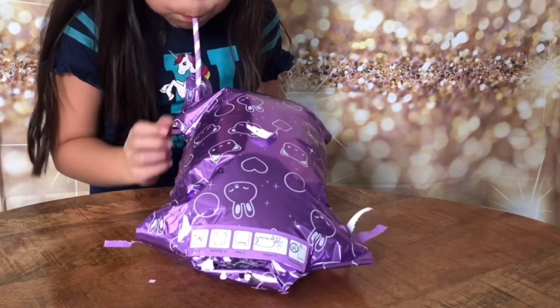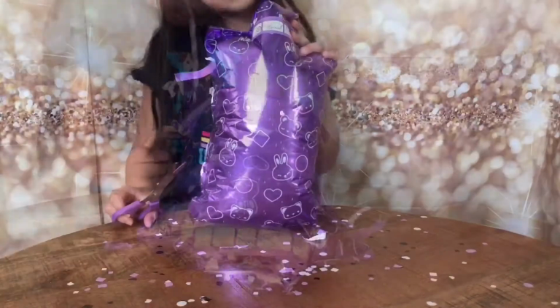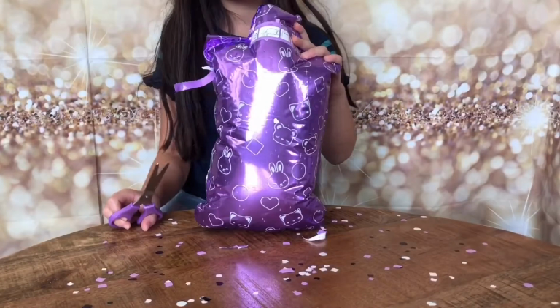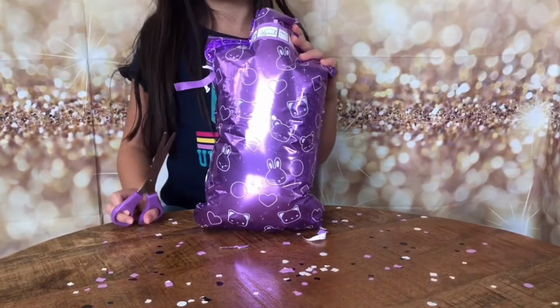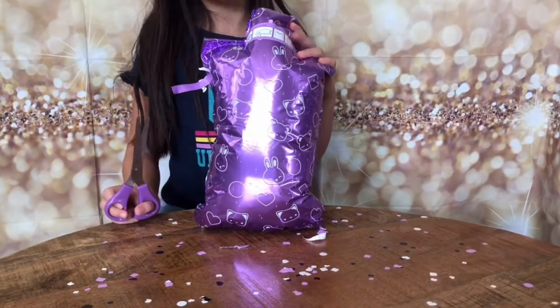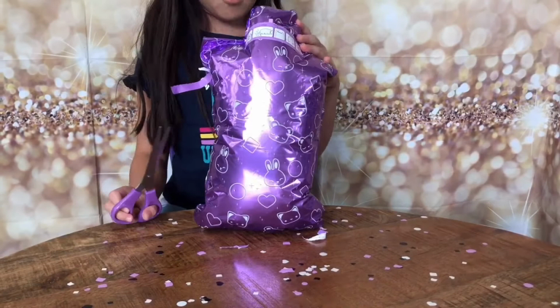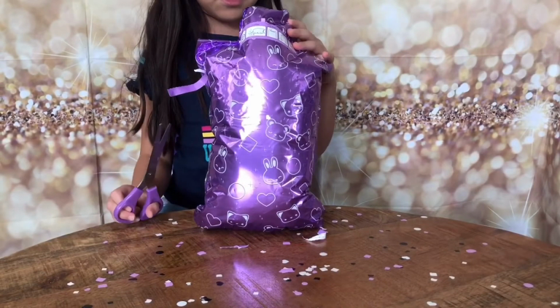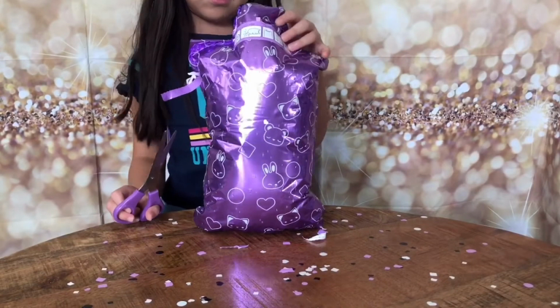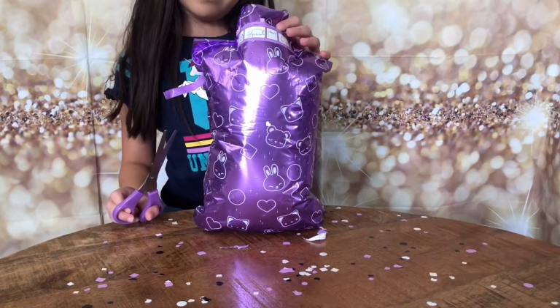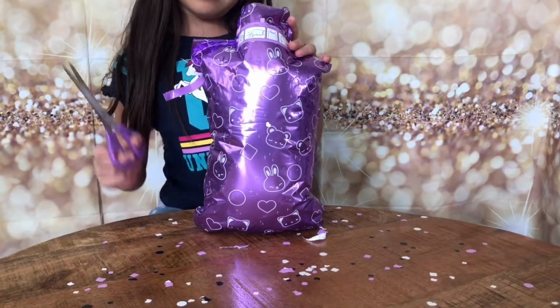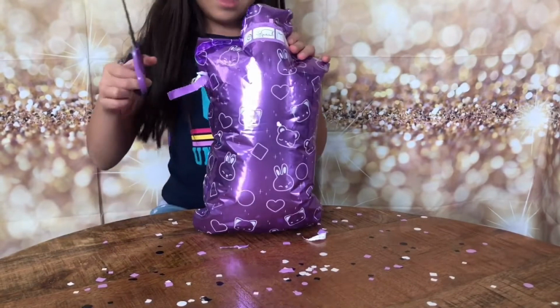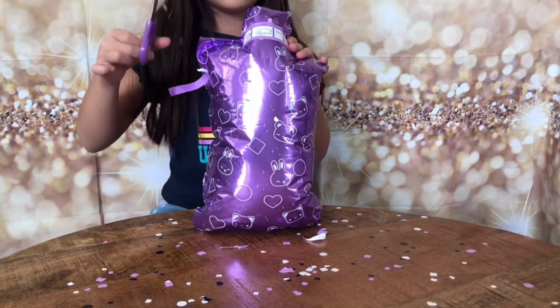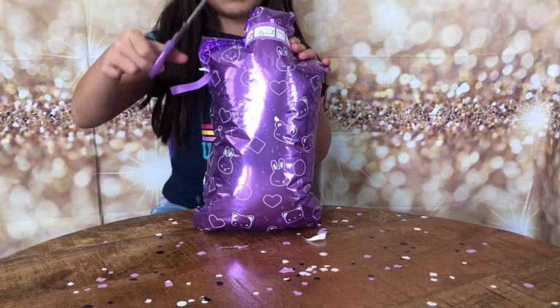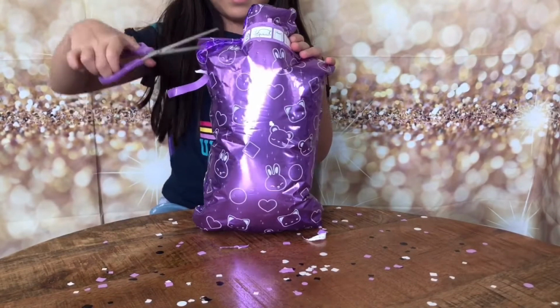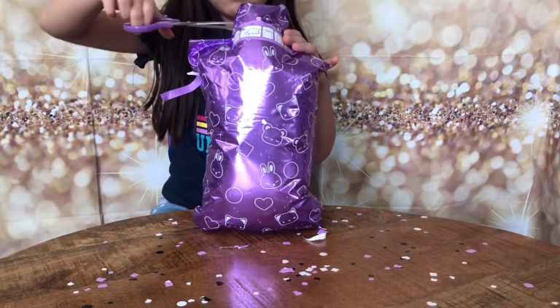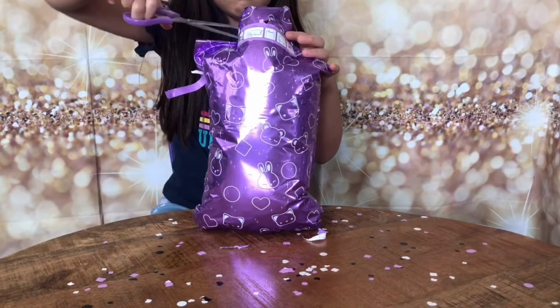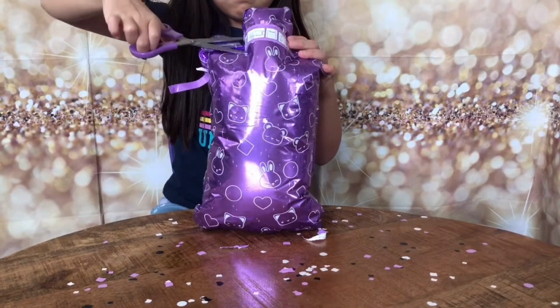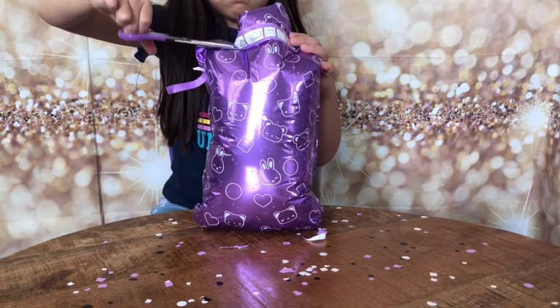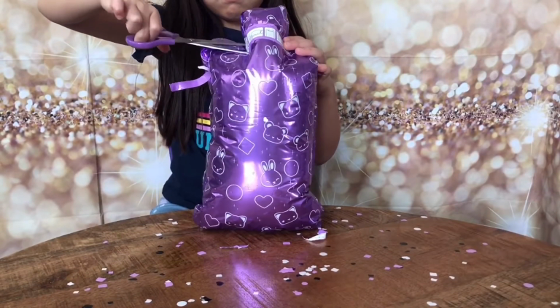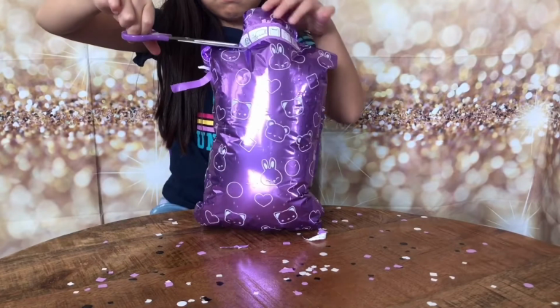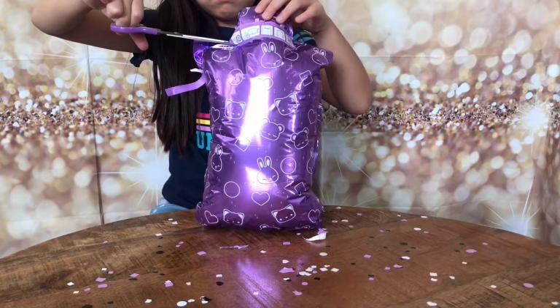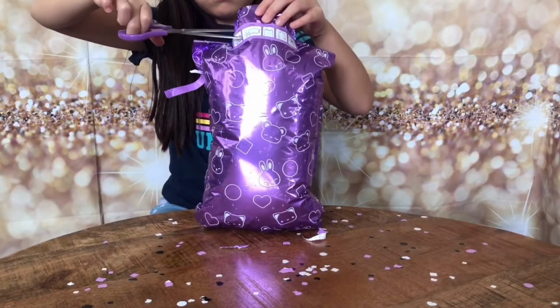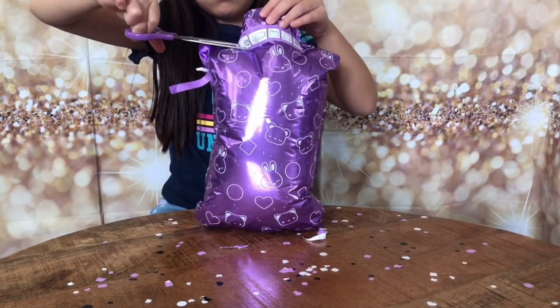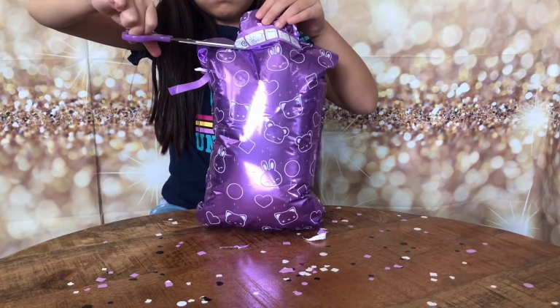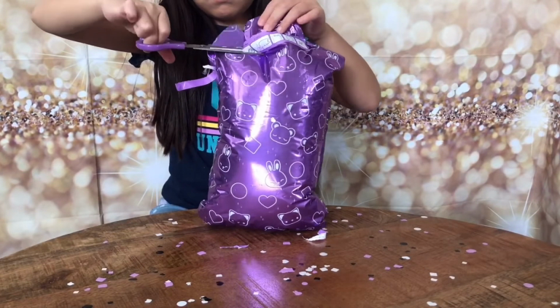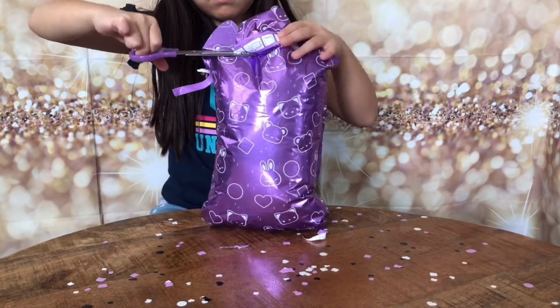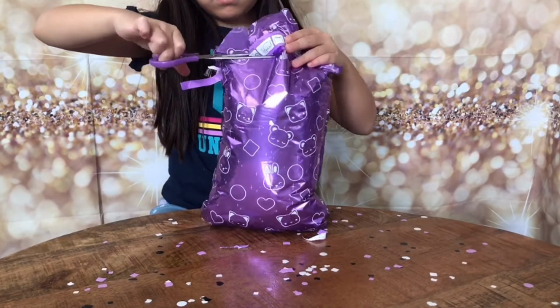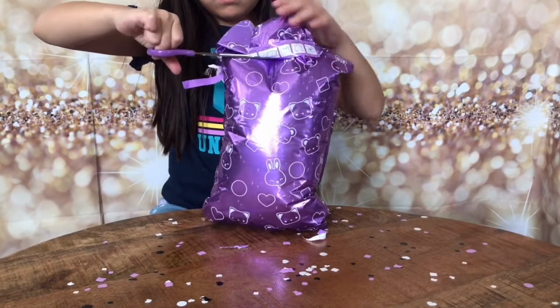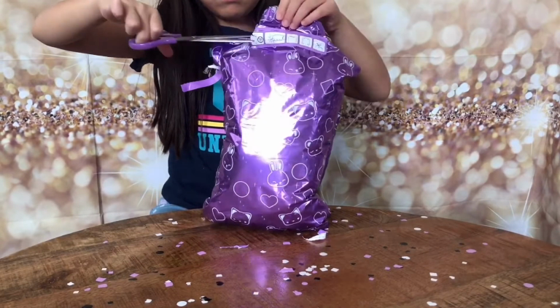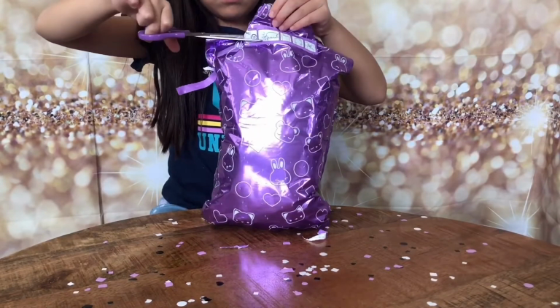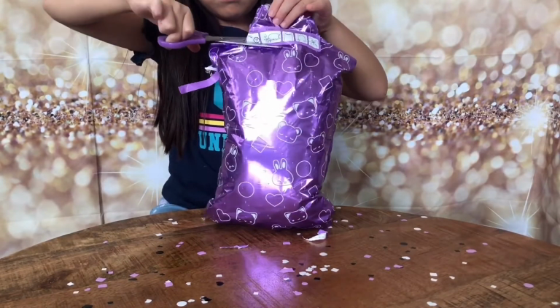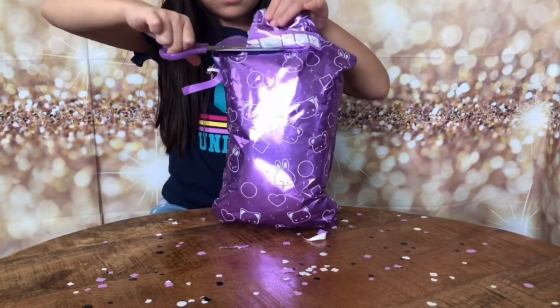Okay guys, I didn't do it properly so now I have to just open the package. I'm gonna open it.